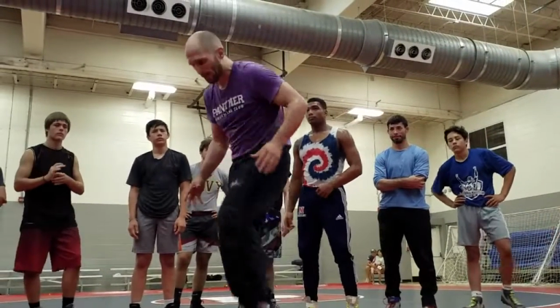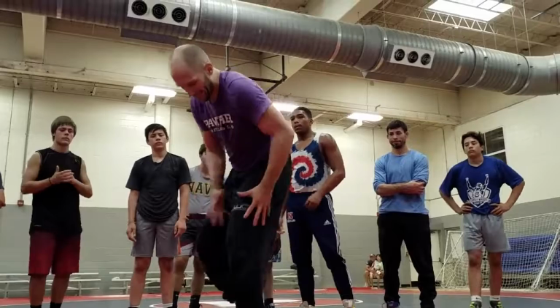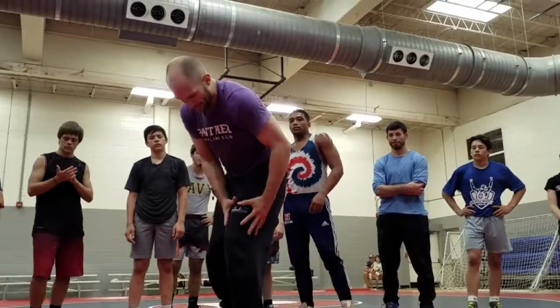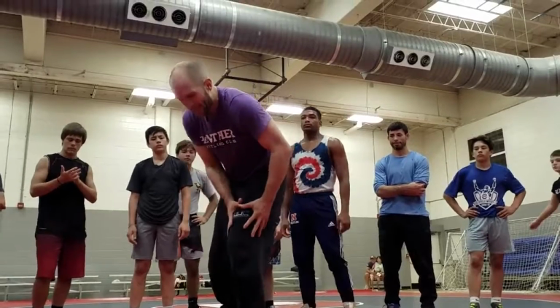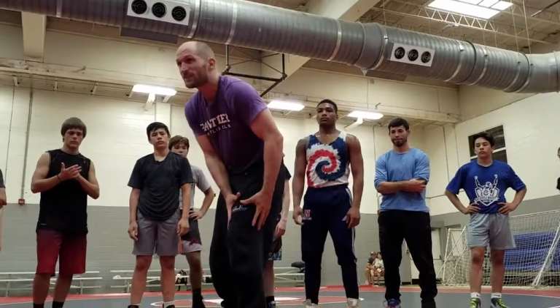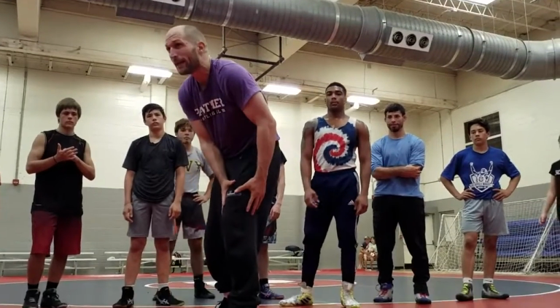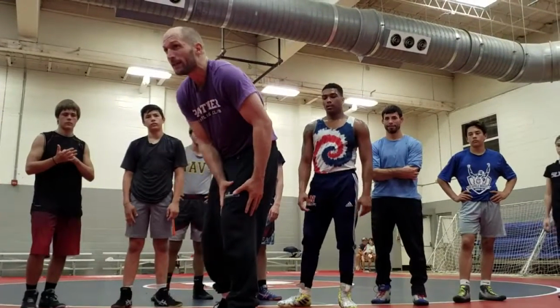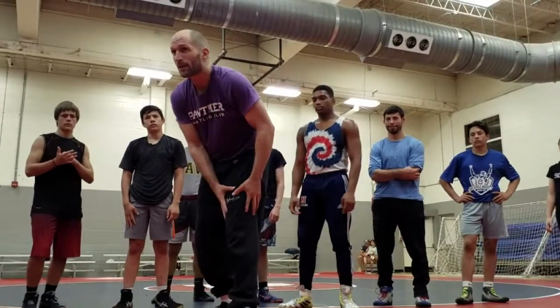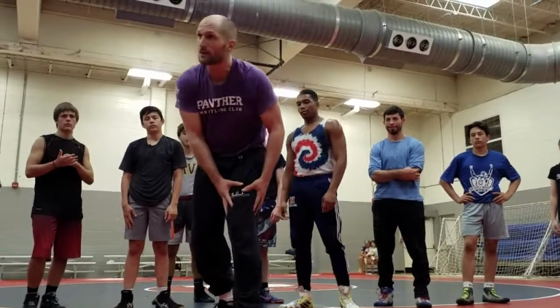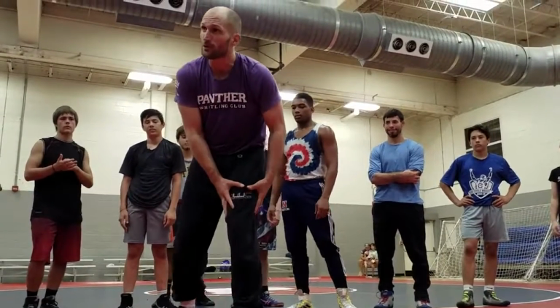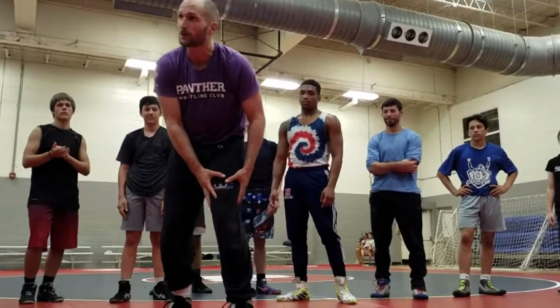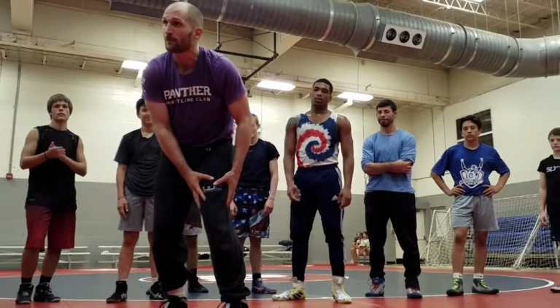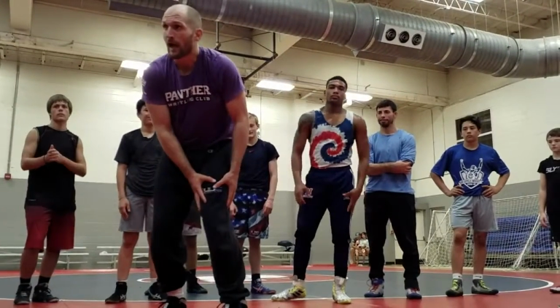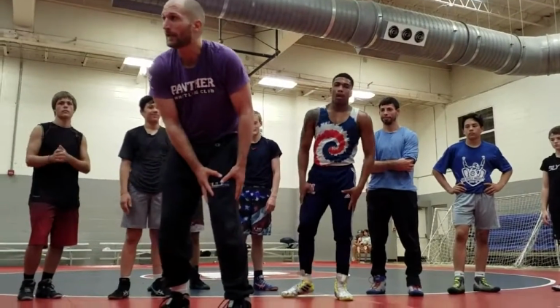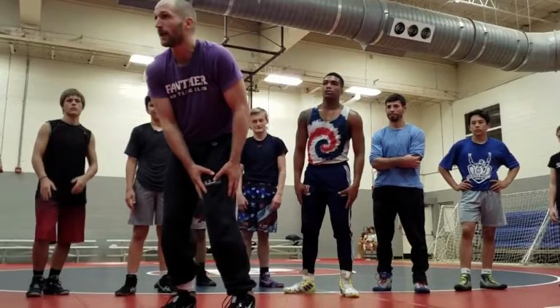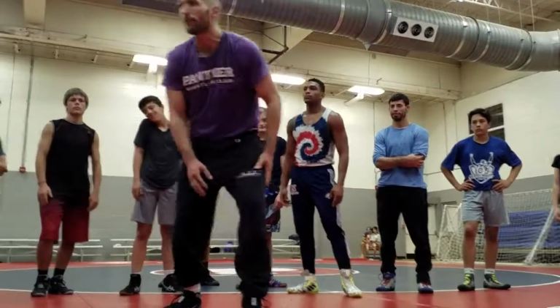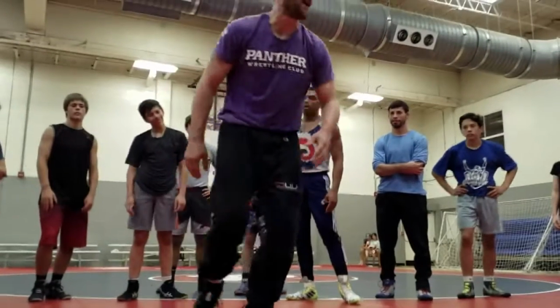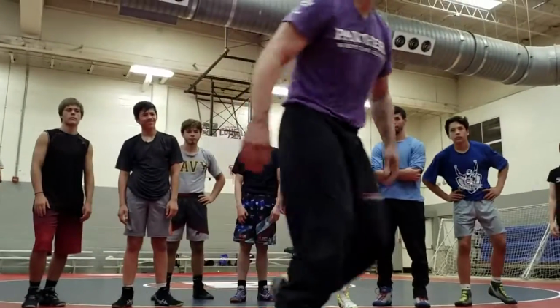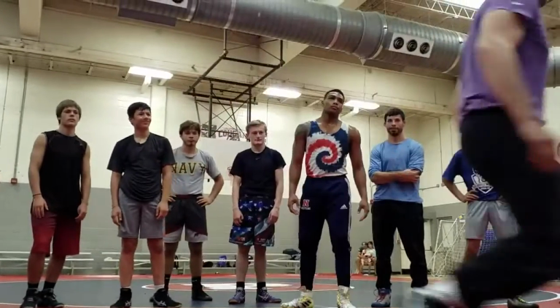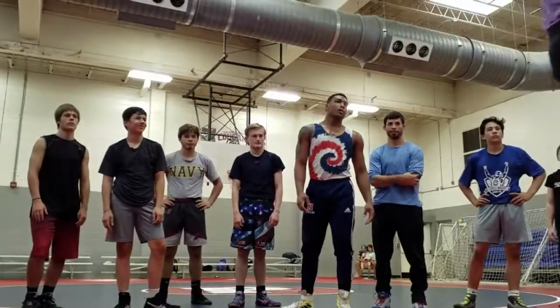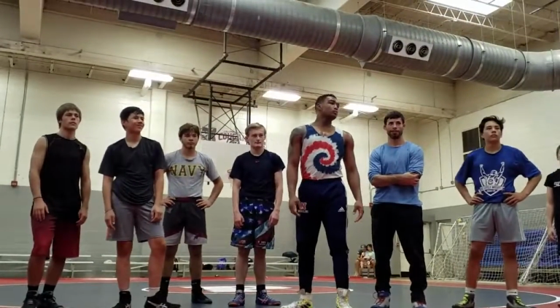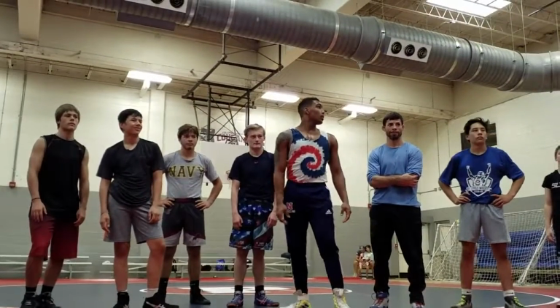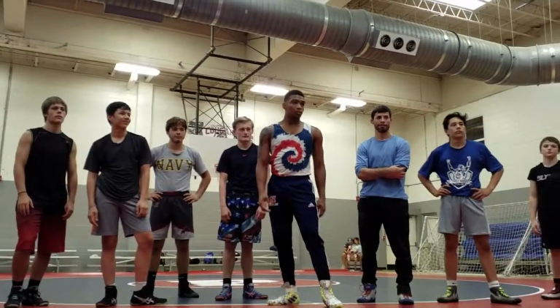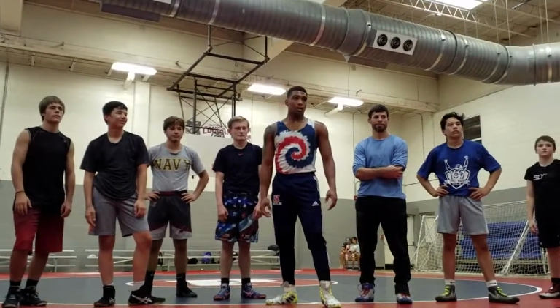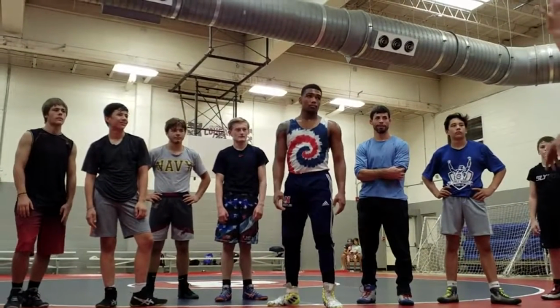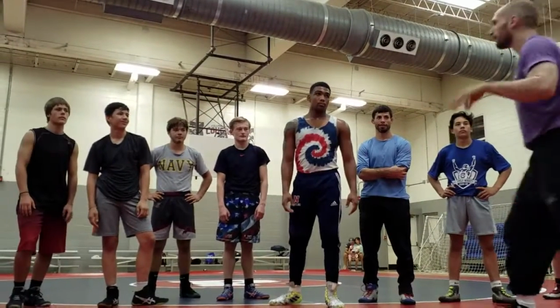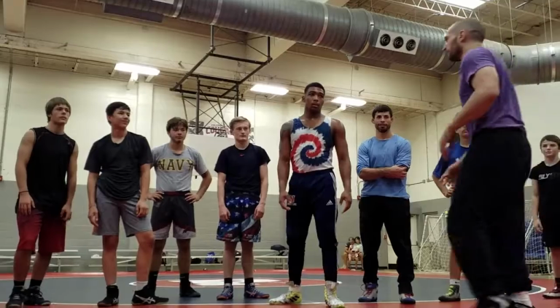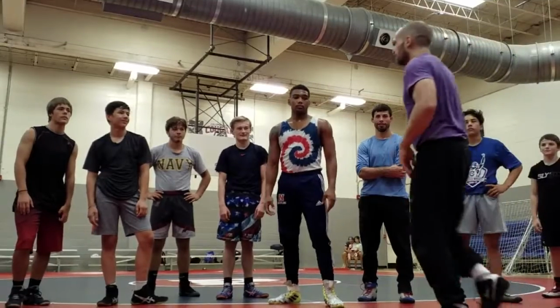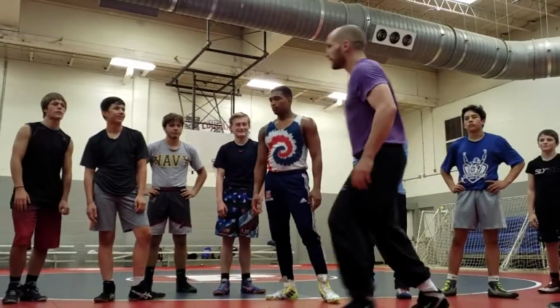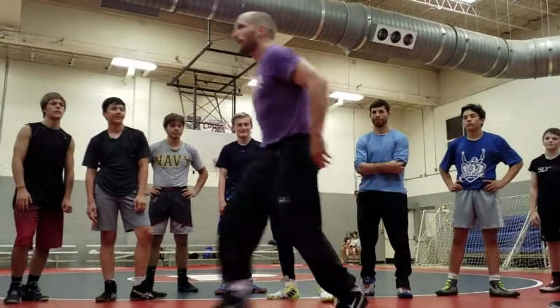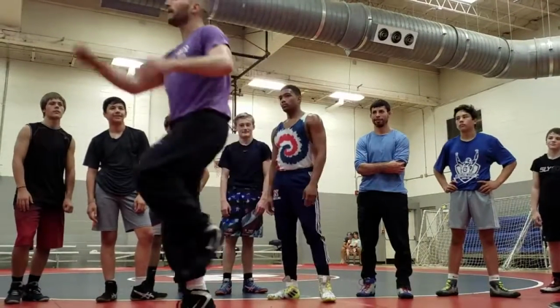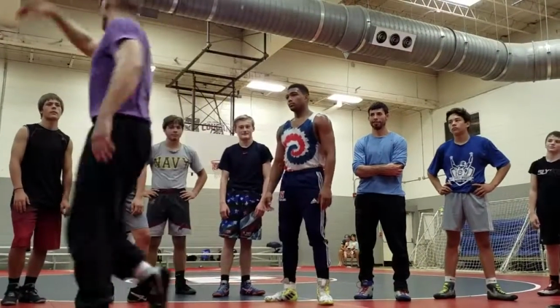Back when I did this all the time, this thigh was so big because I did this drill so much. I can't anymore, but I used to be able to dunk a tennis ball off this foot — my hand's not big enough for a basketball. Off this foot now, I can barely touch the net.